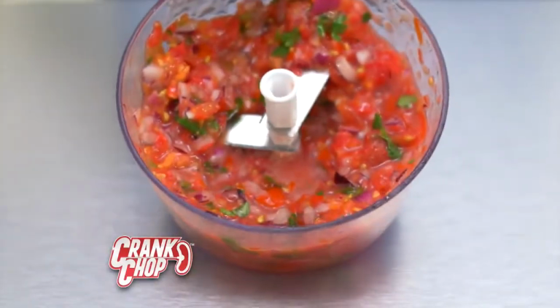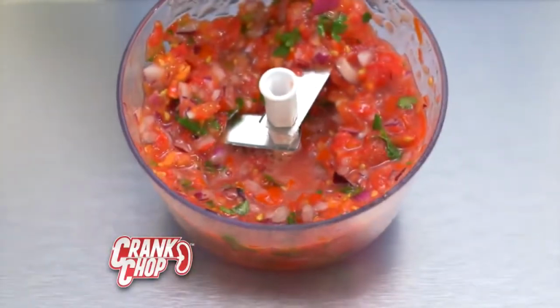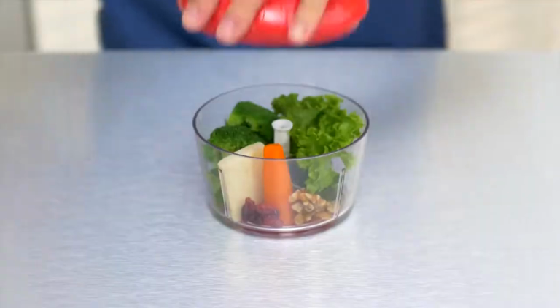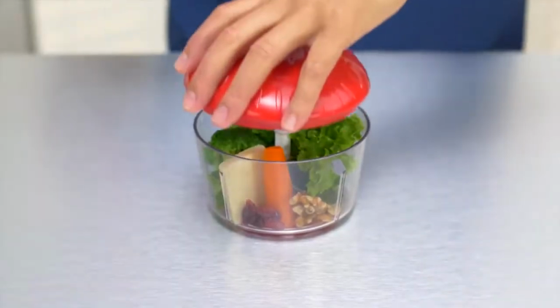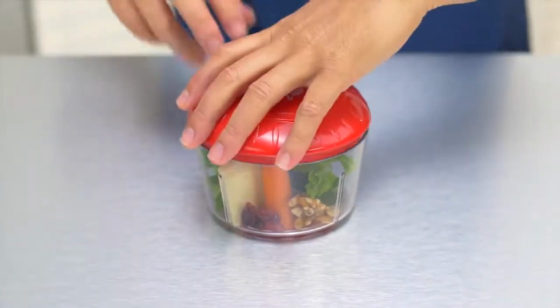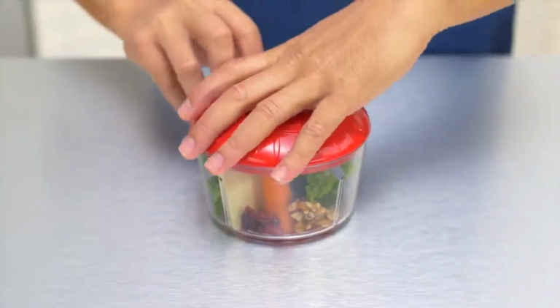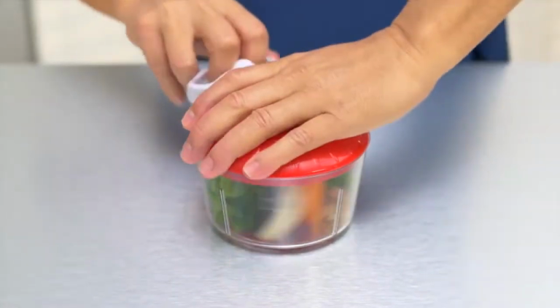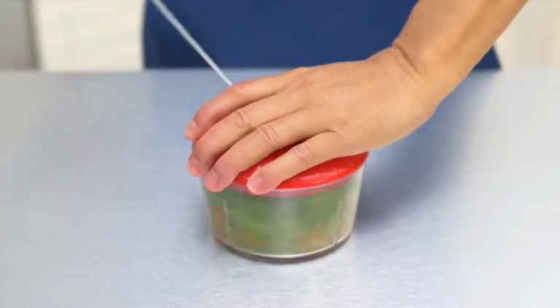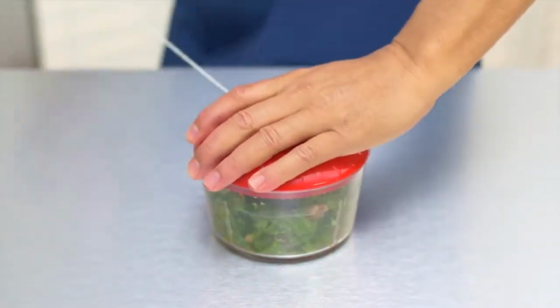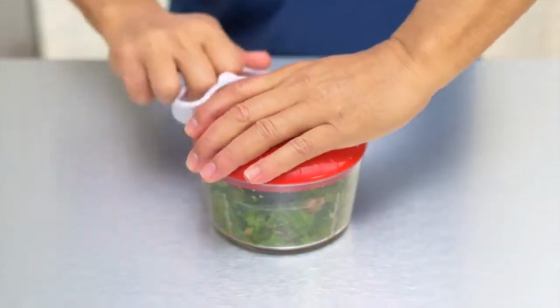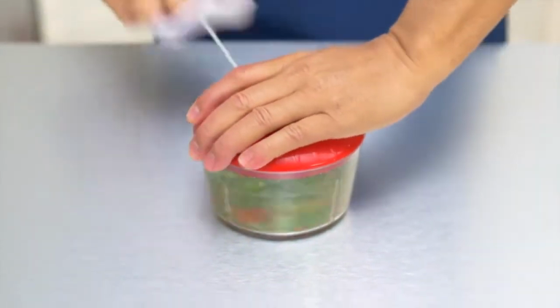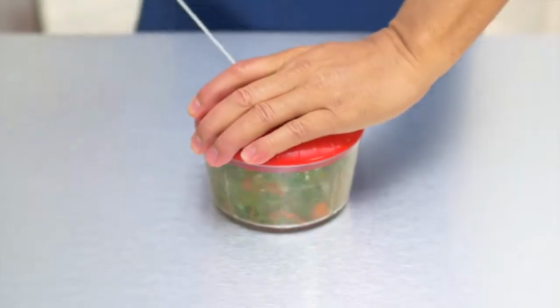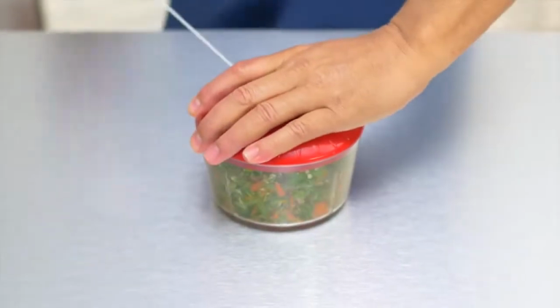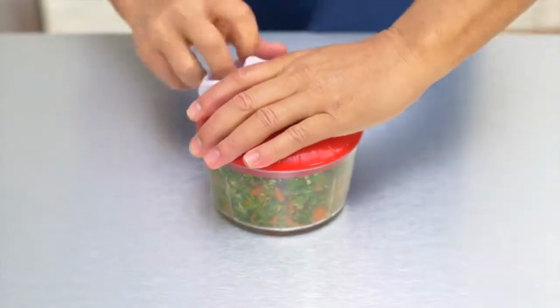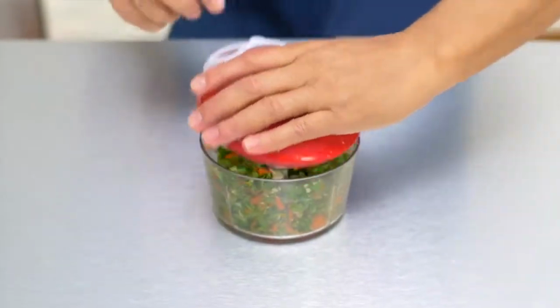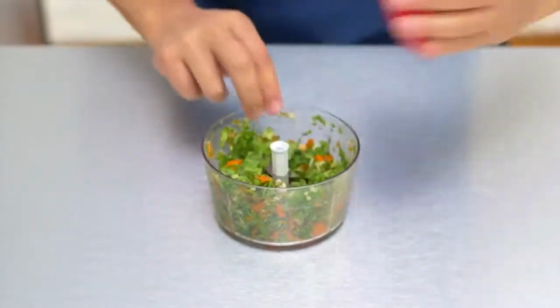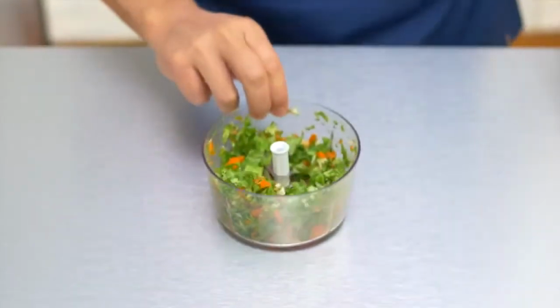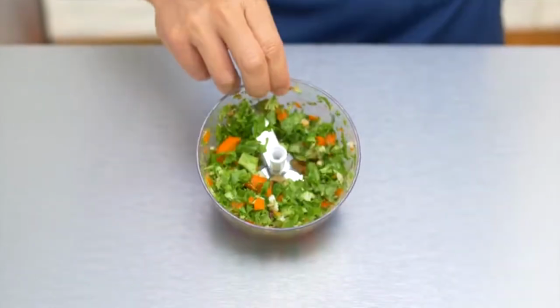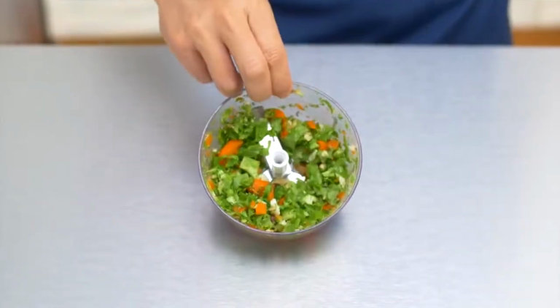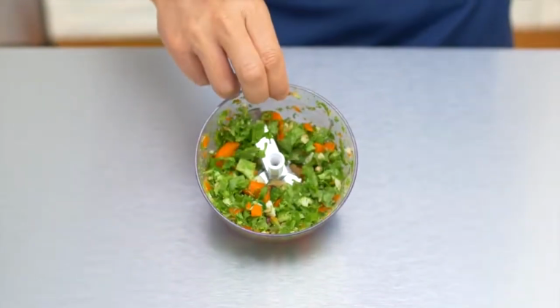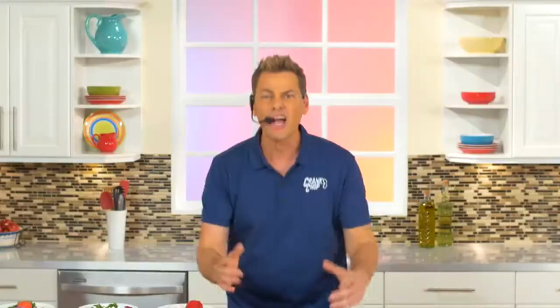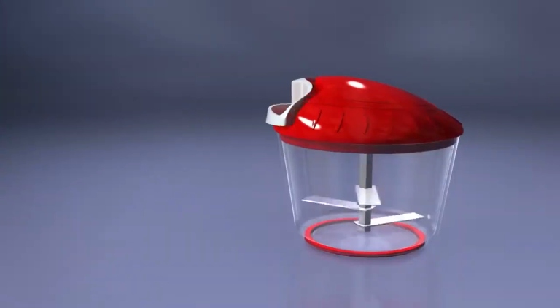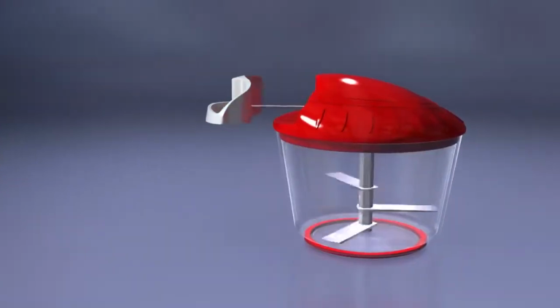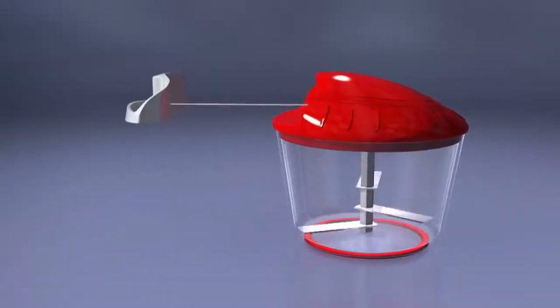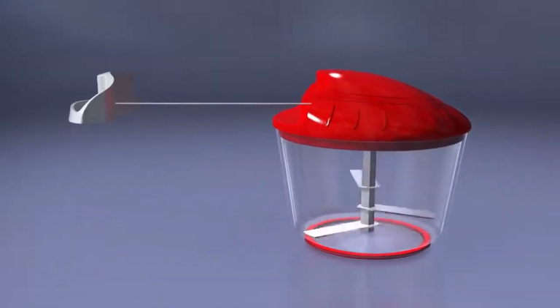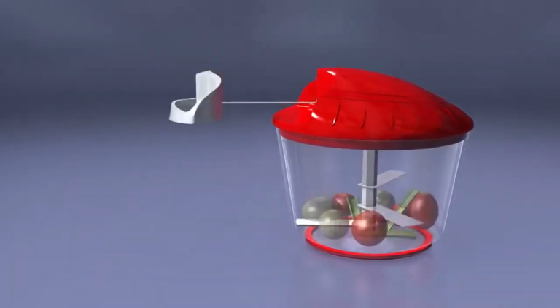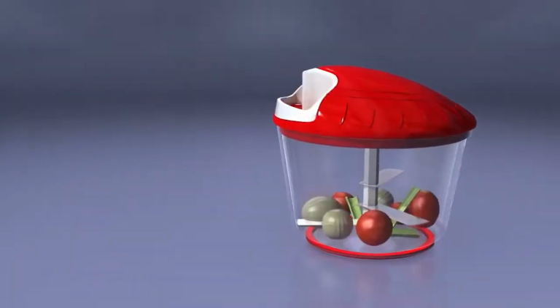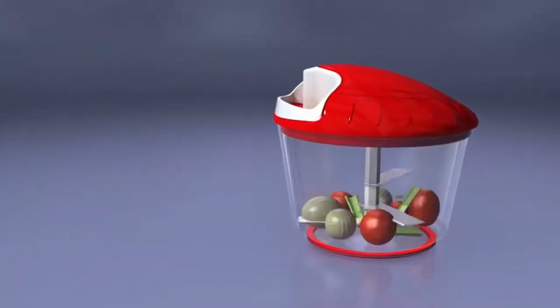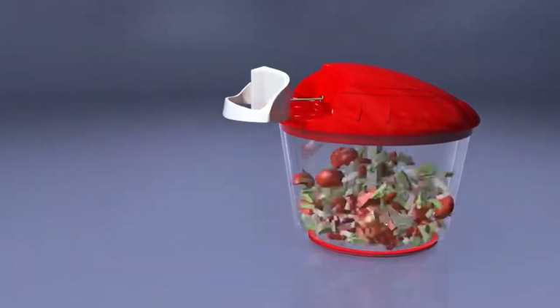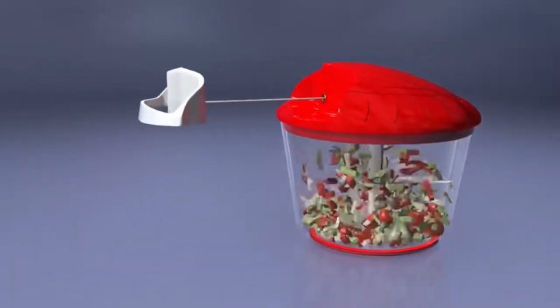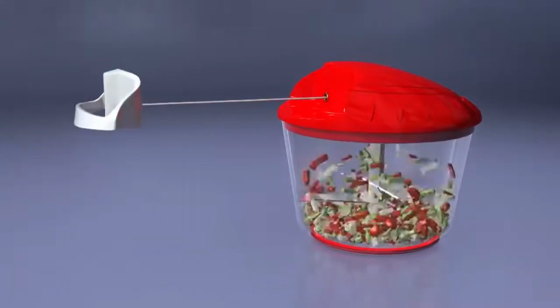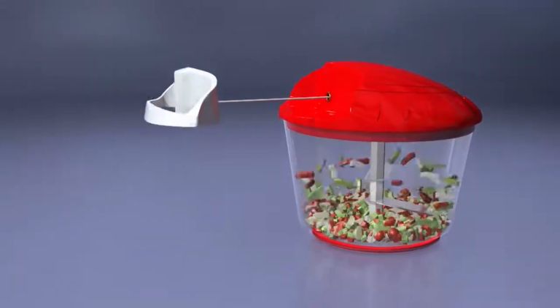Think healthy. Add carrots, feta cheese, cranberries, a few pulls. Look at that — you're gonna eat more salad. Each chop is like having 24 knives chopping your food.